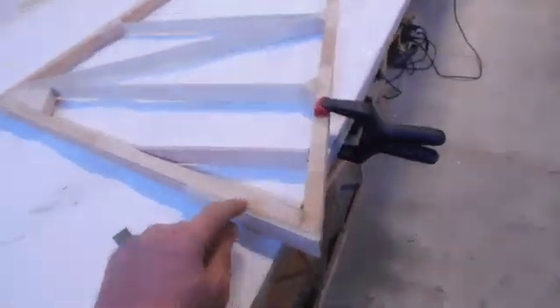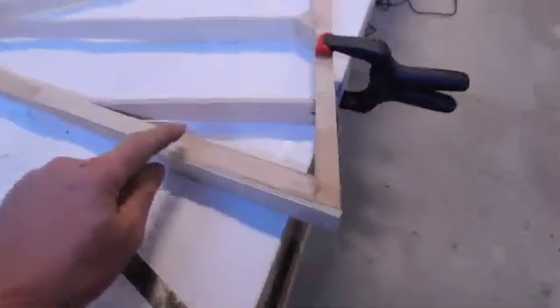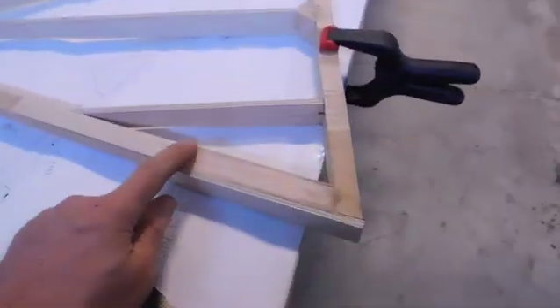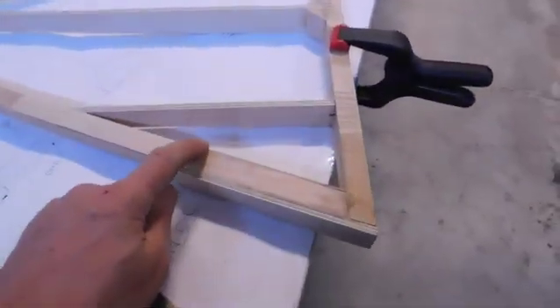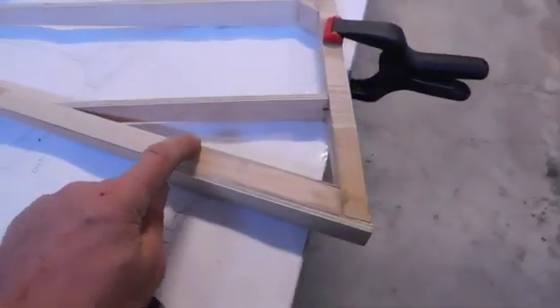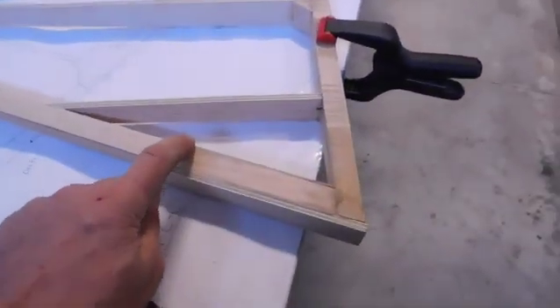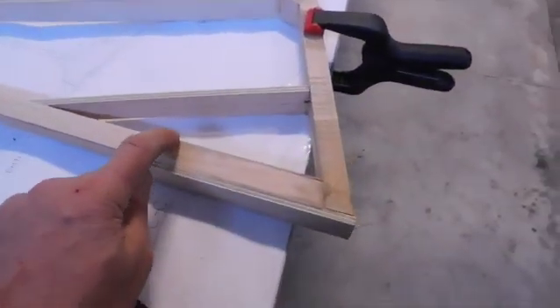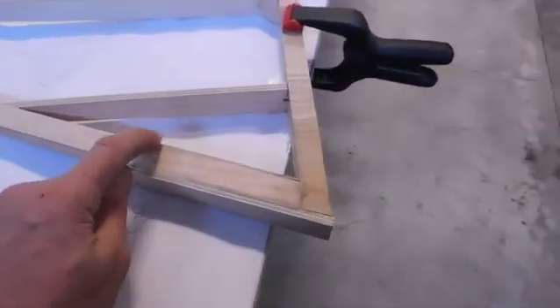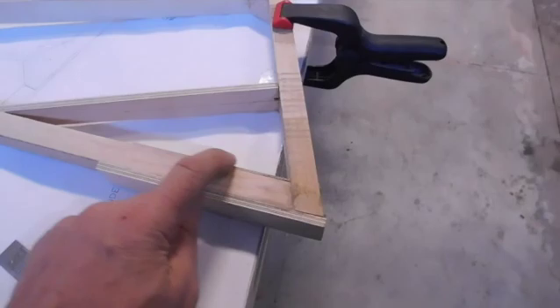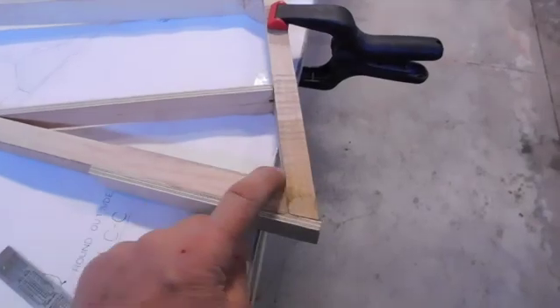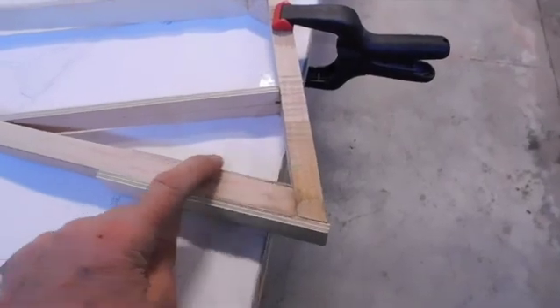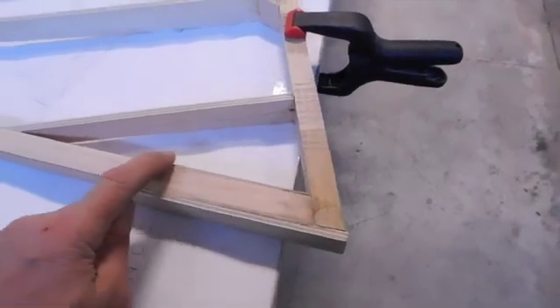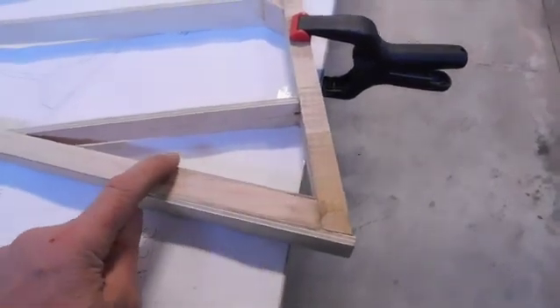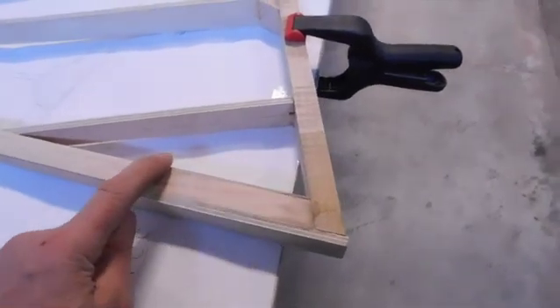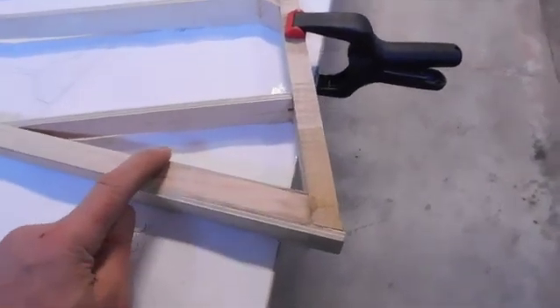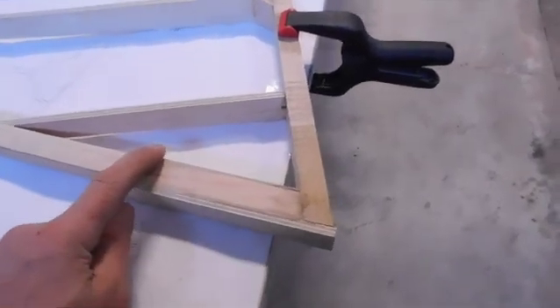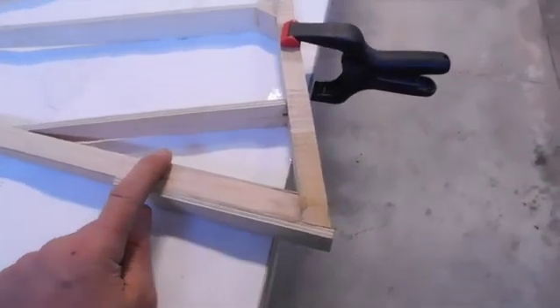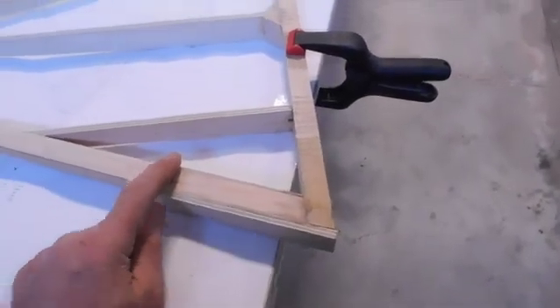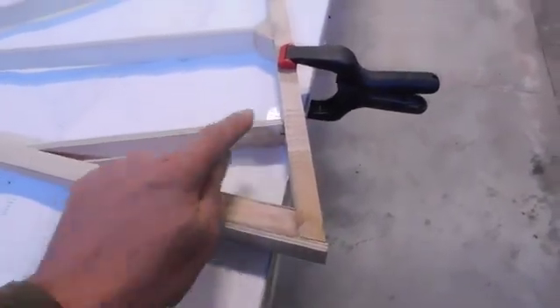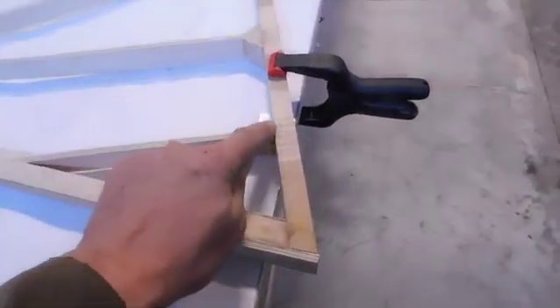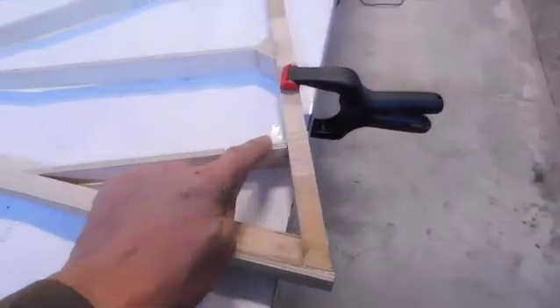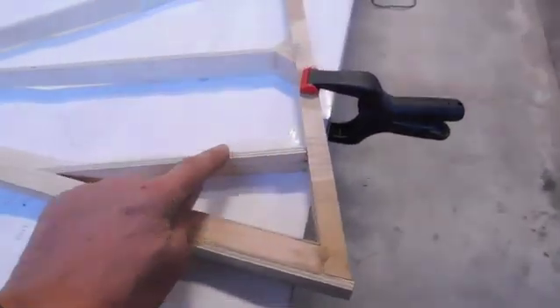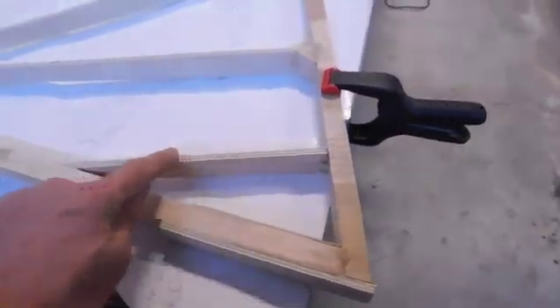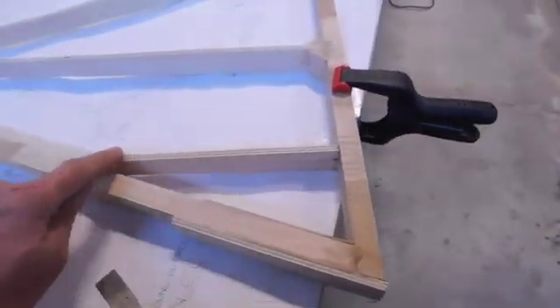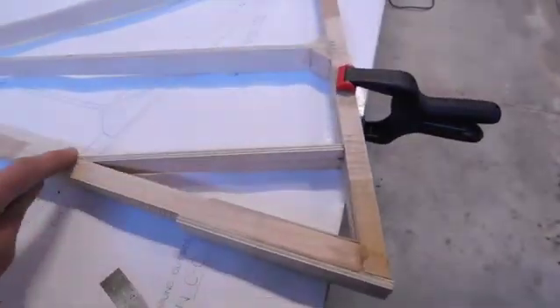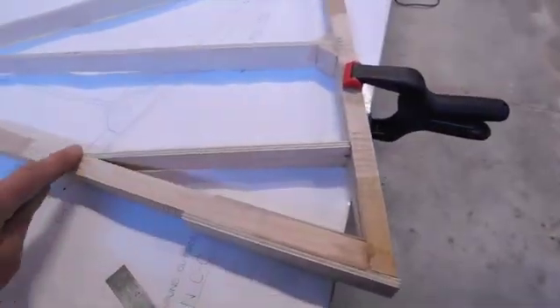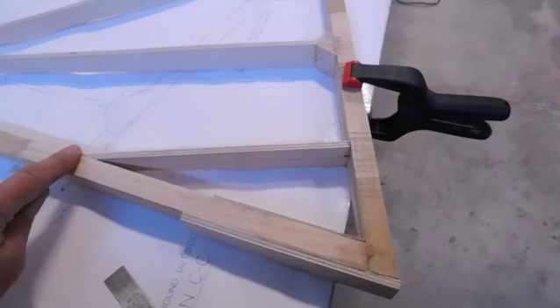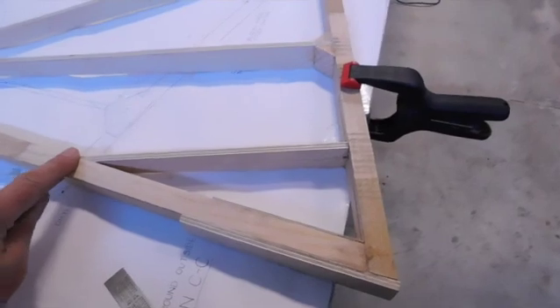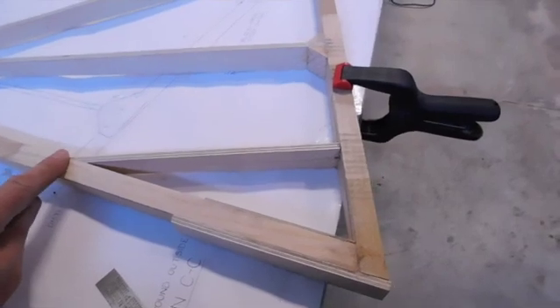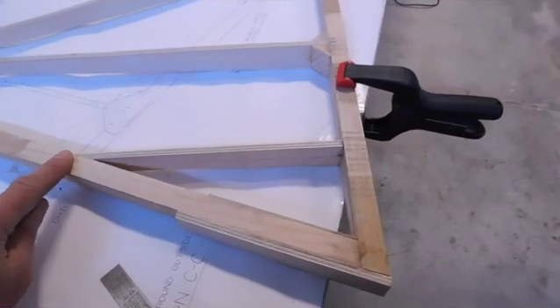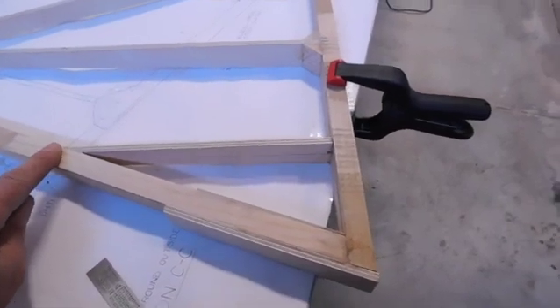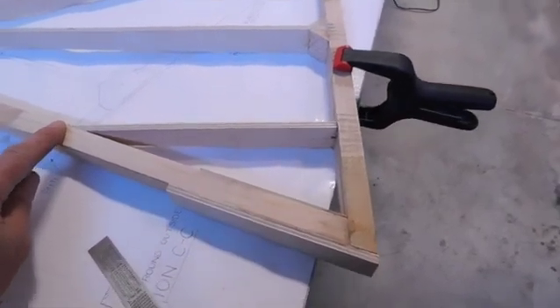This is the 1/16th piece, as called for in the plans. This is the rib, as called for in the plans.